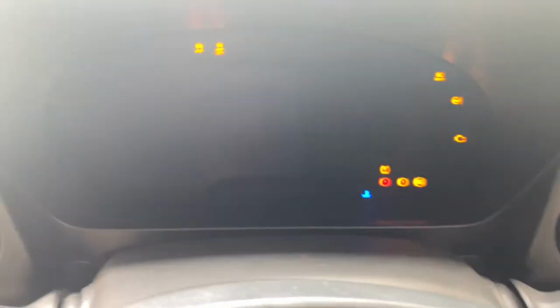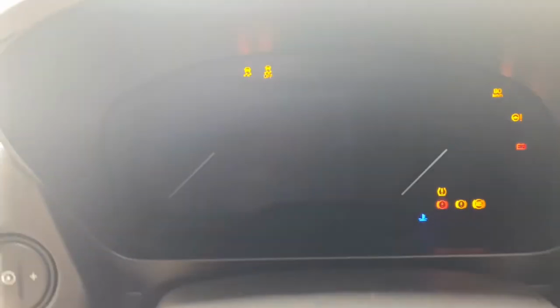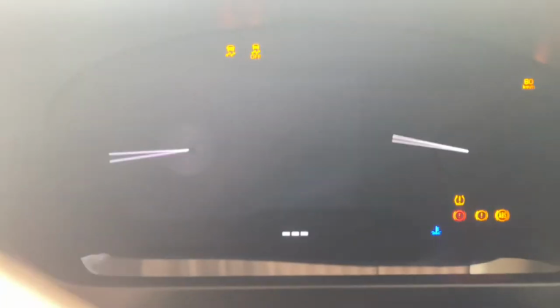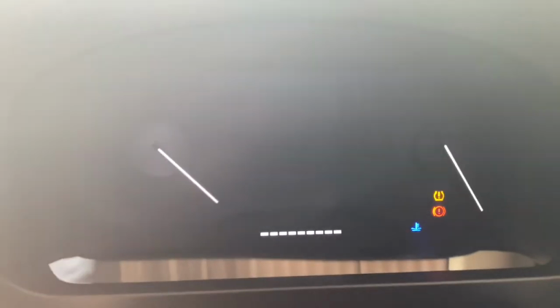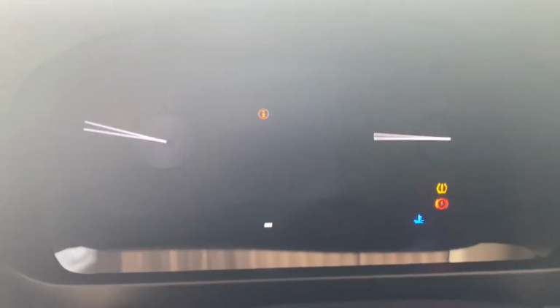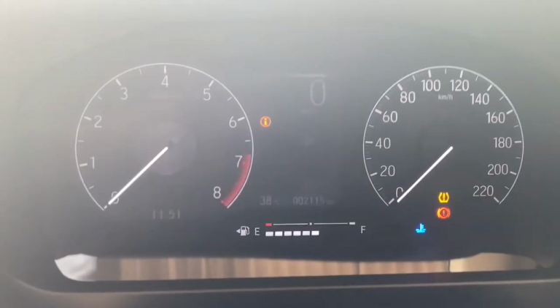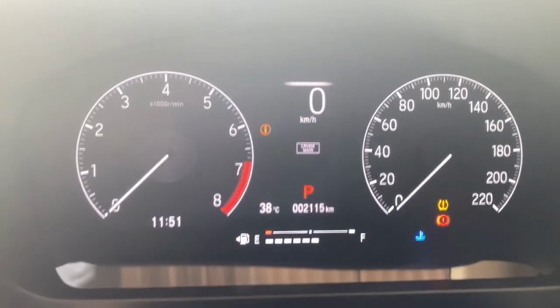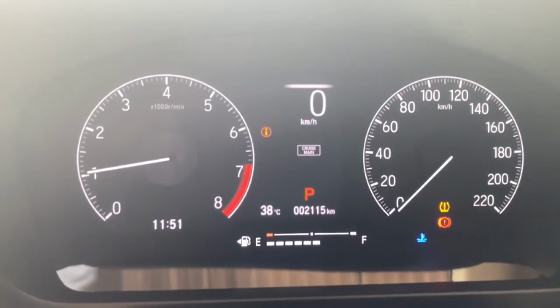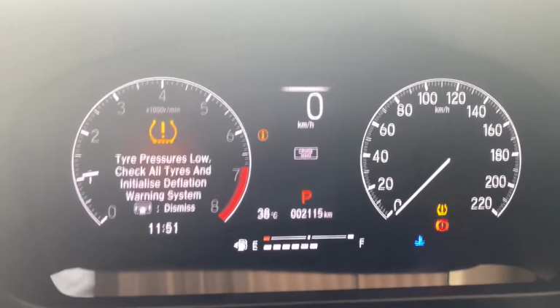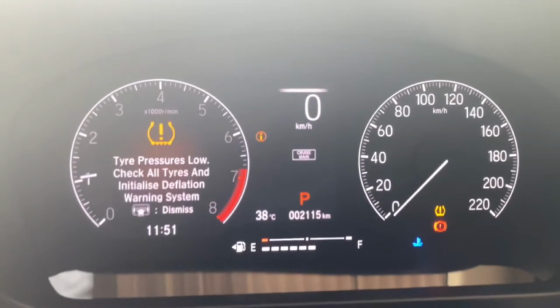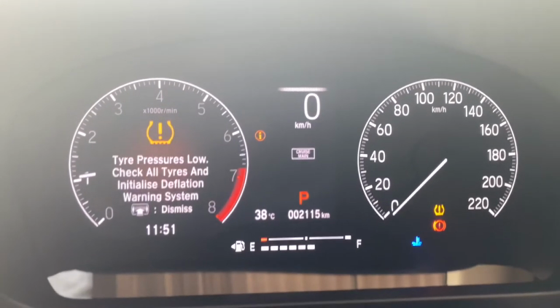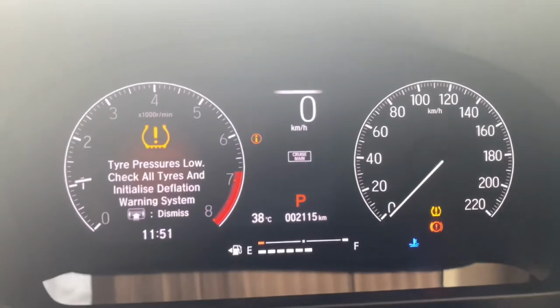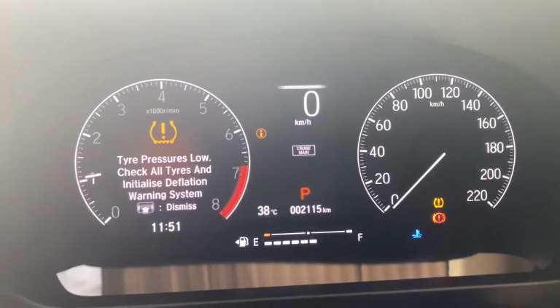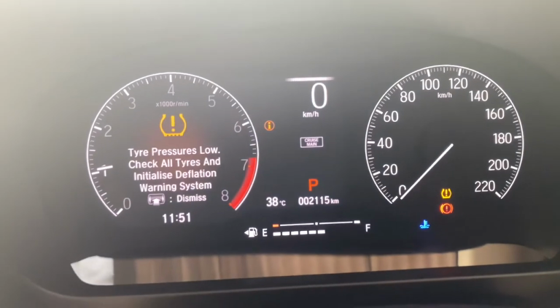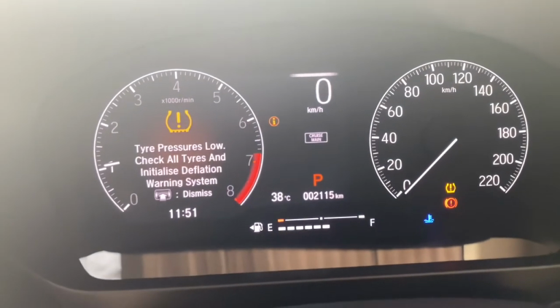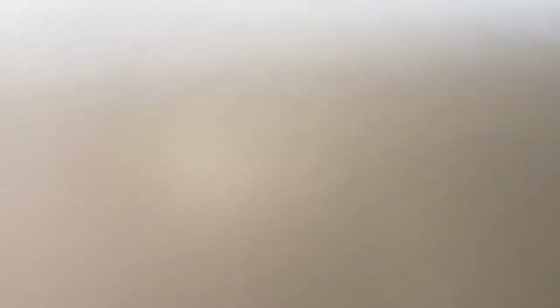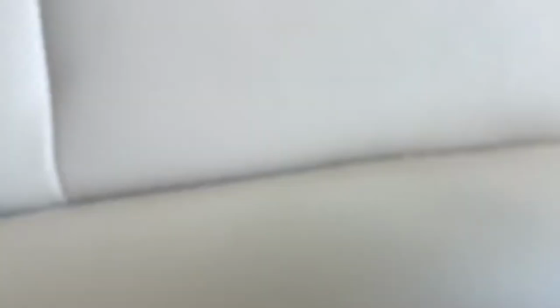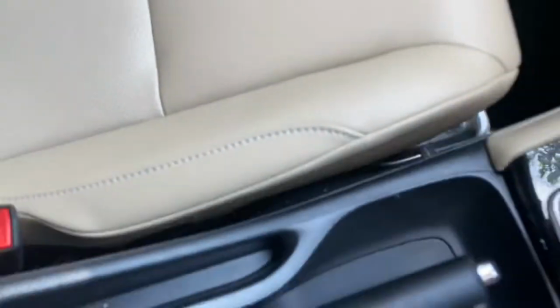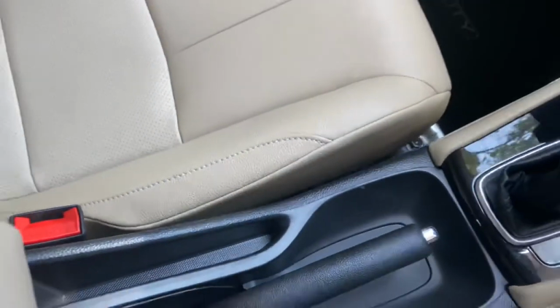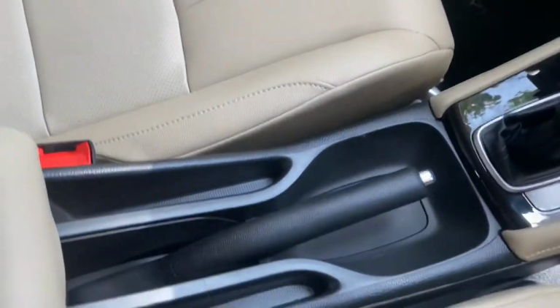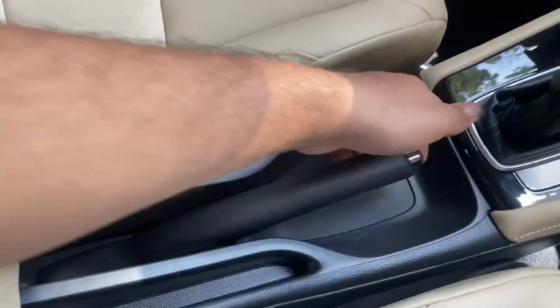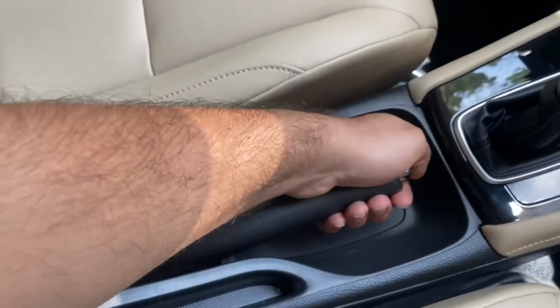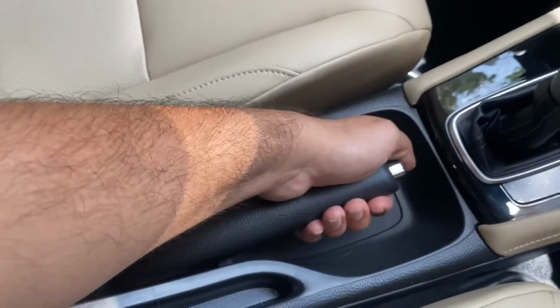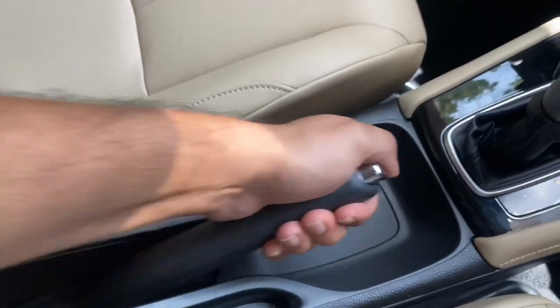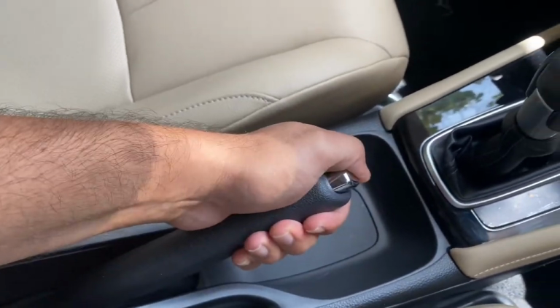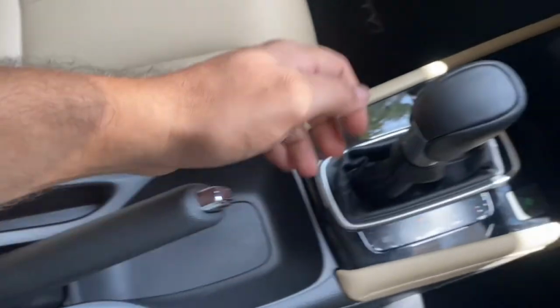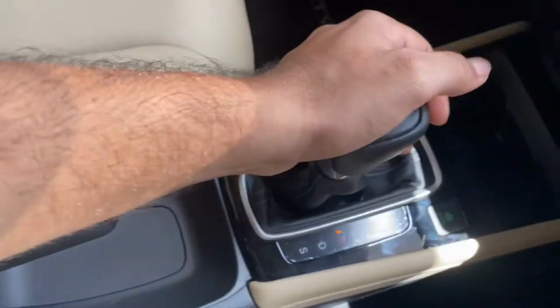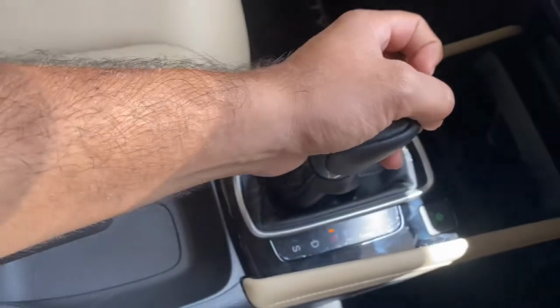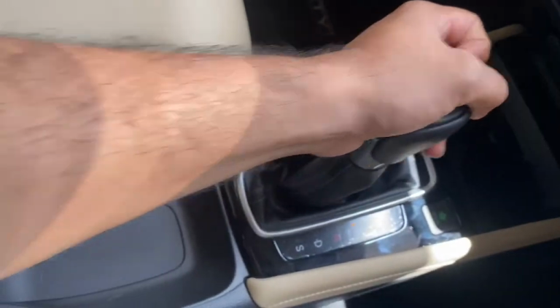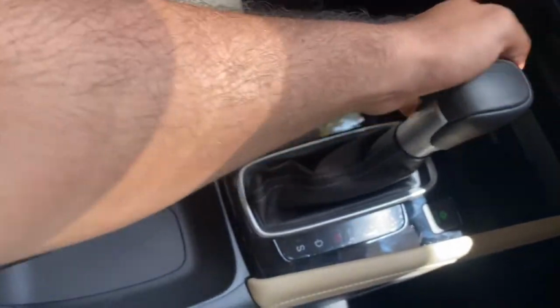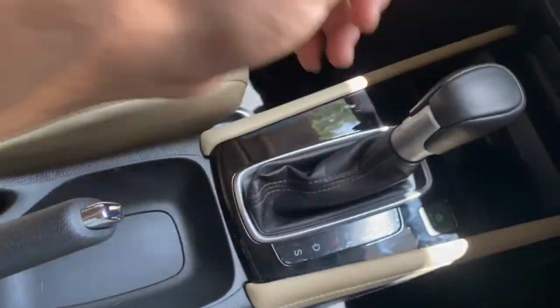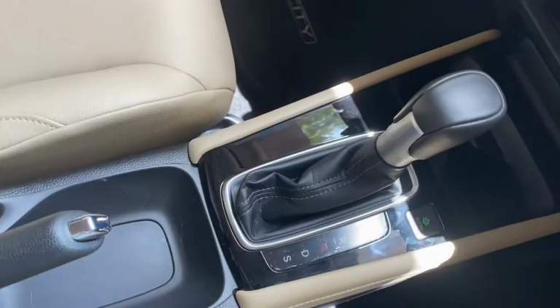As soon as you start the engine, you will see this error on the panel. Now make sure that you have pulled the parking brake and the gear transmission is in park mode.